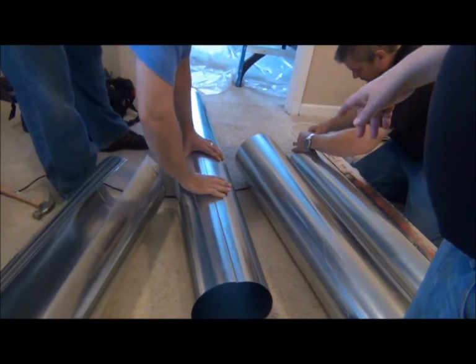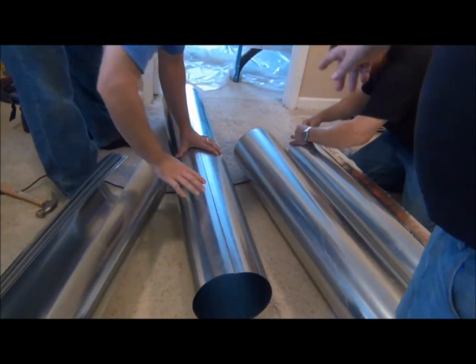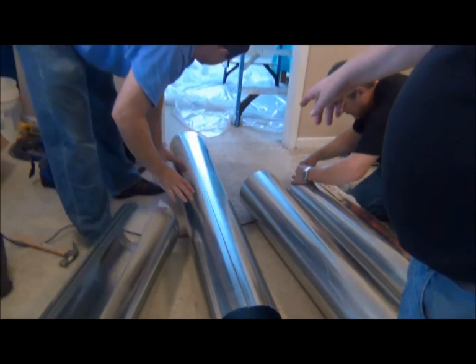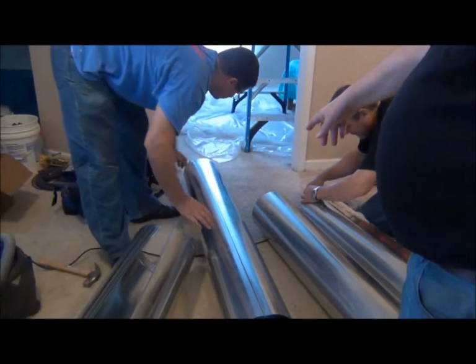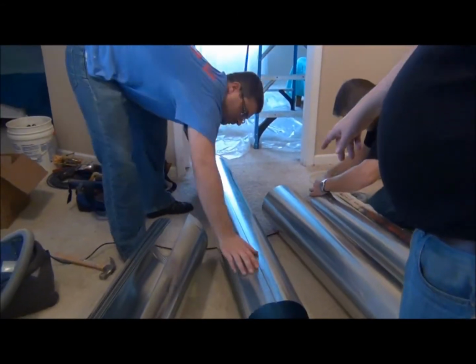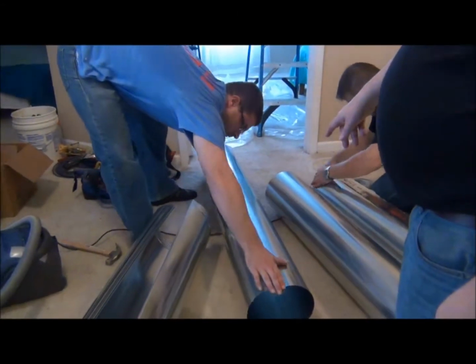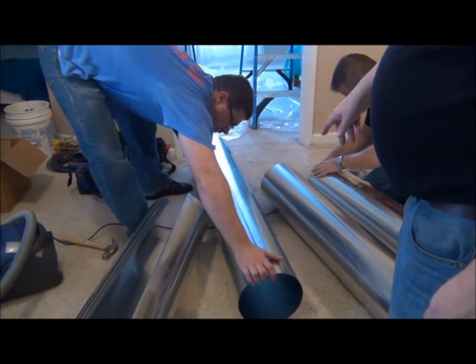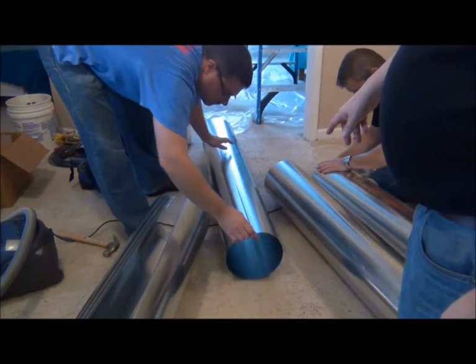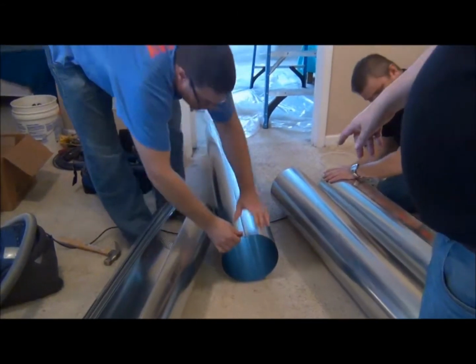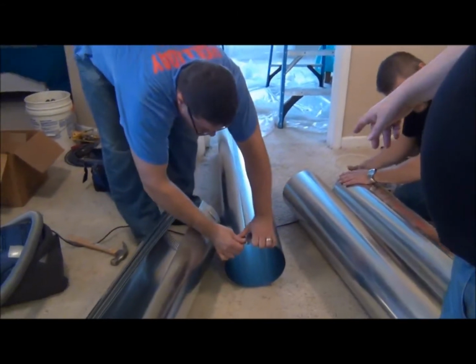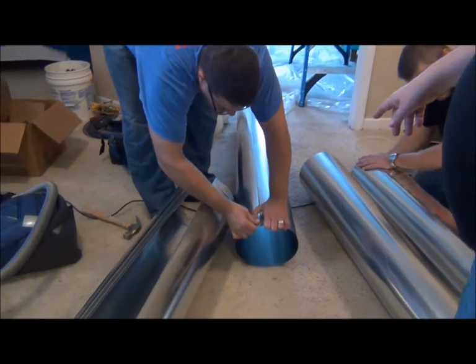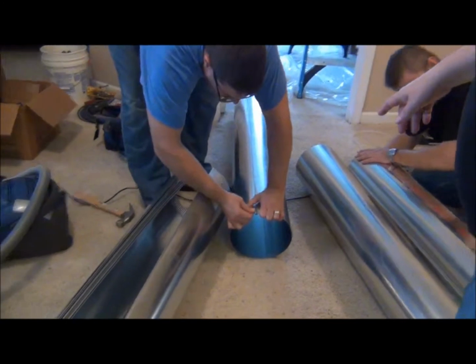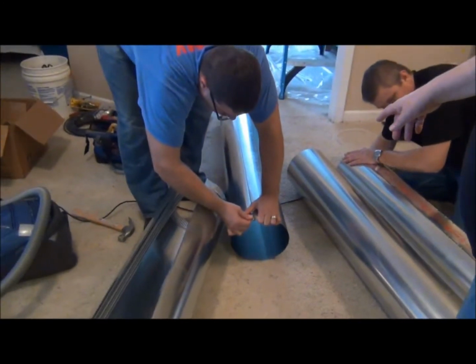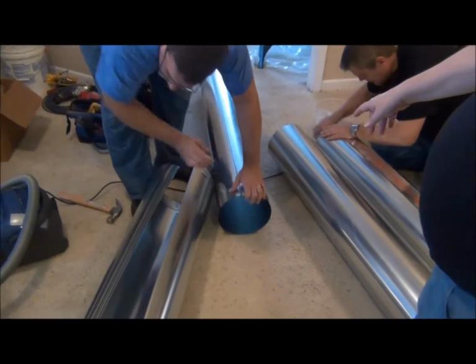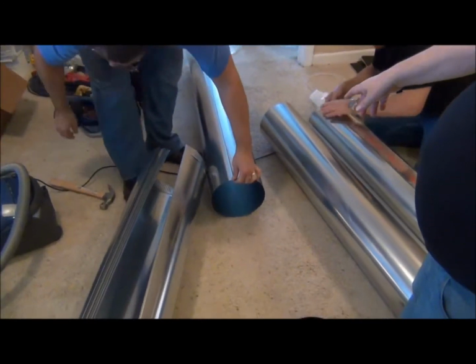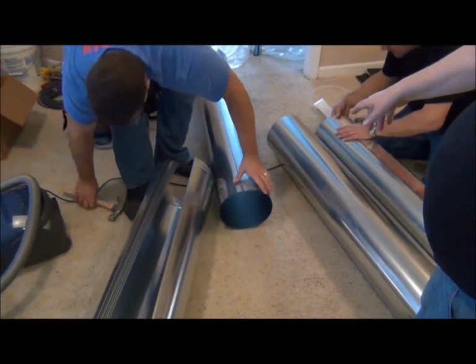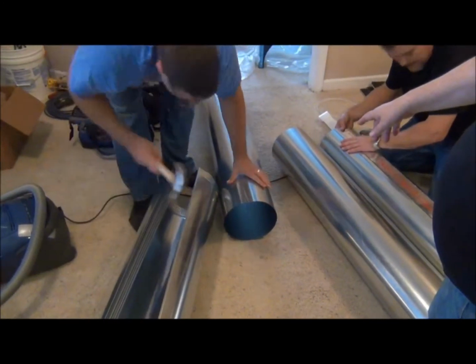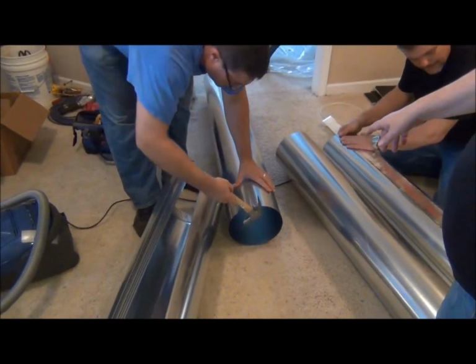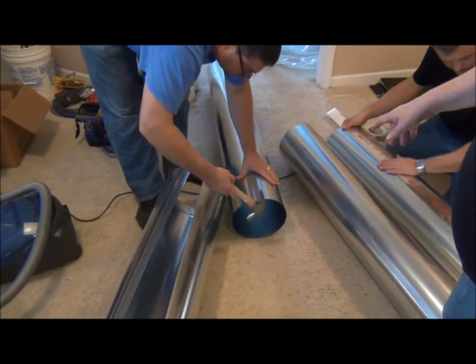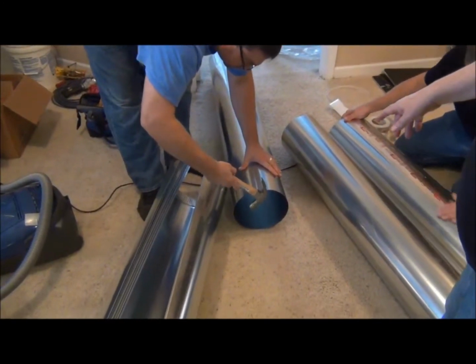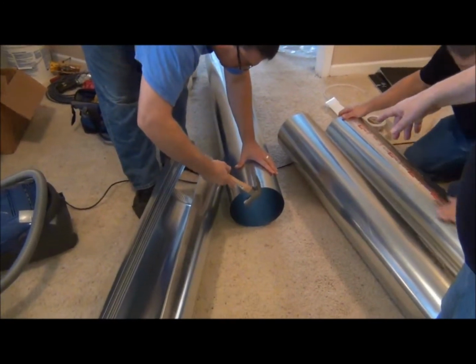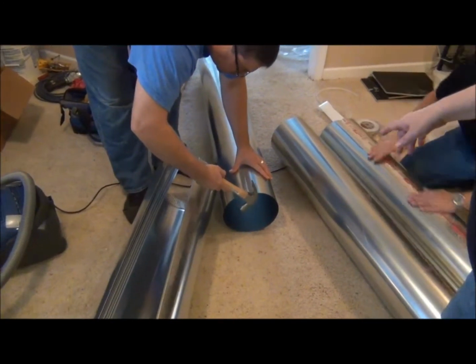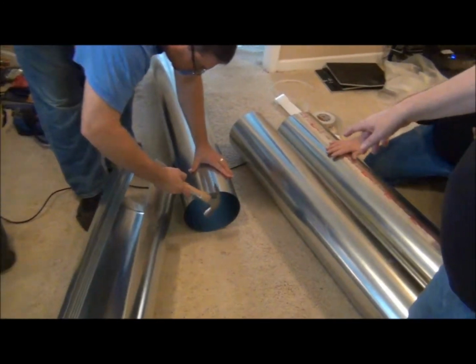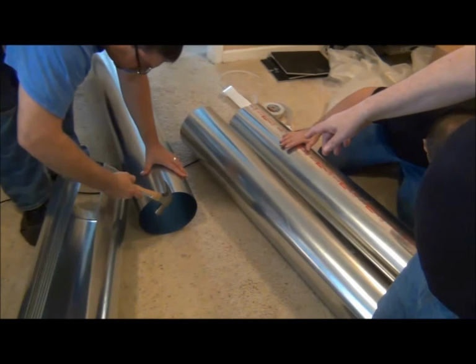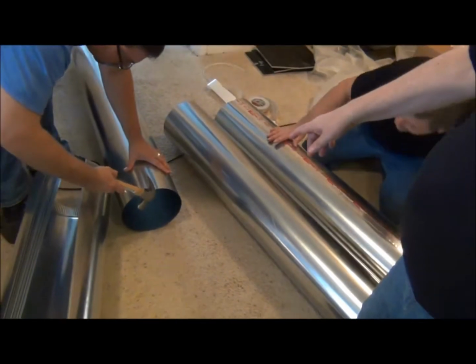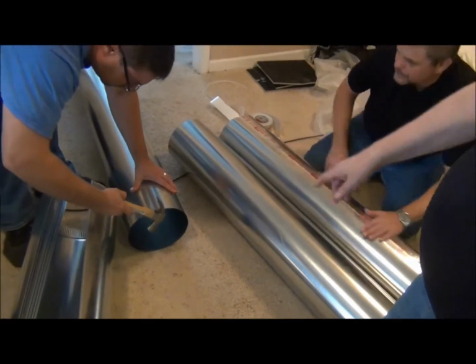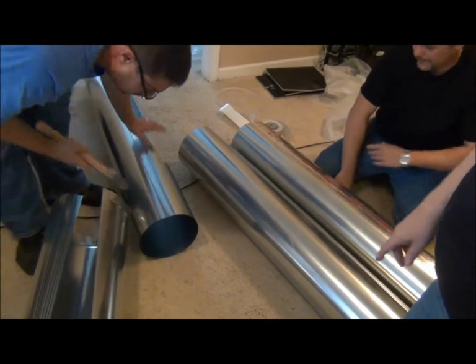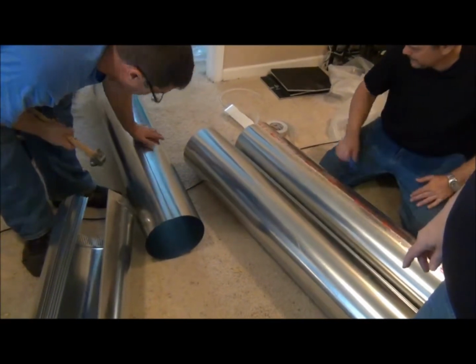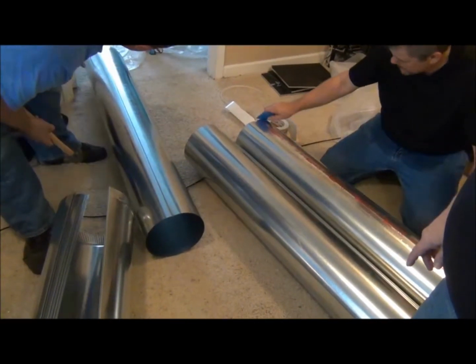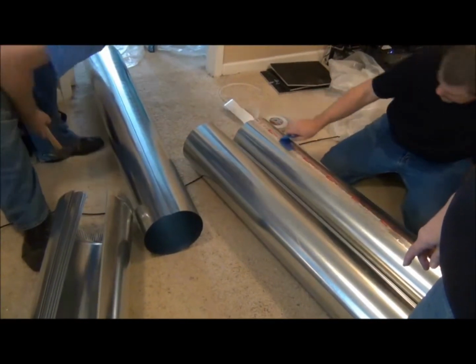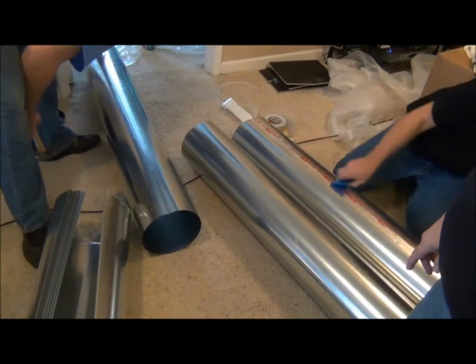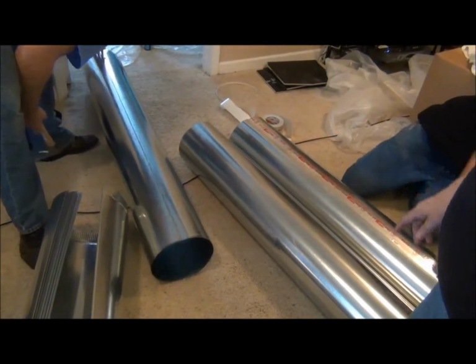We're making a snap lock fitting here with our 9-inch pipe — 9-inch single wall 26 gauge pipe, 5-foot lengths. Gently tapping that to make sure the seam lock fitting is on.